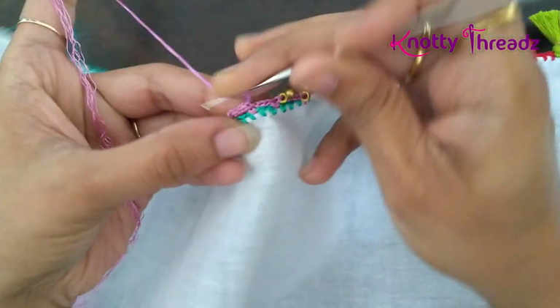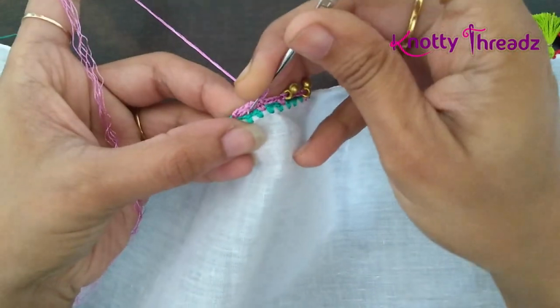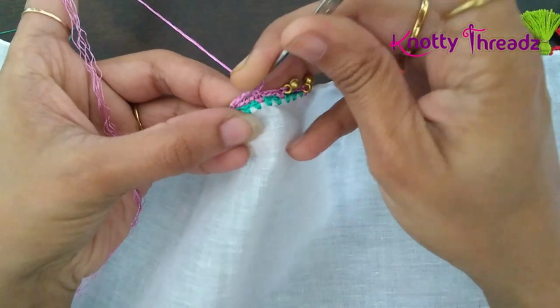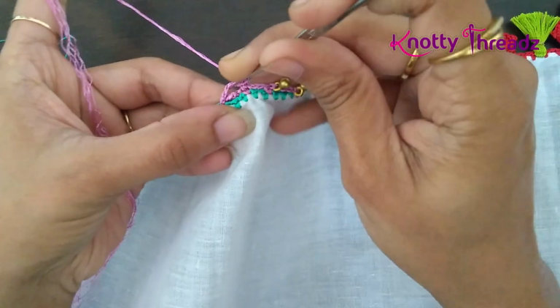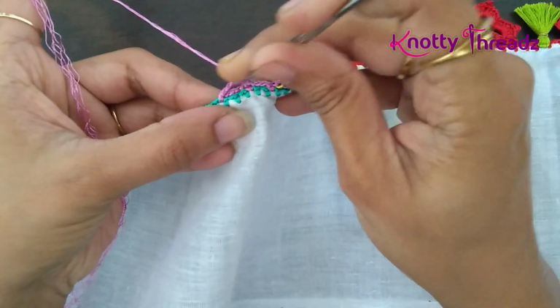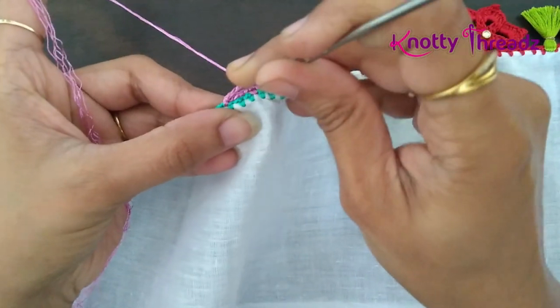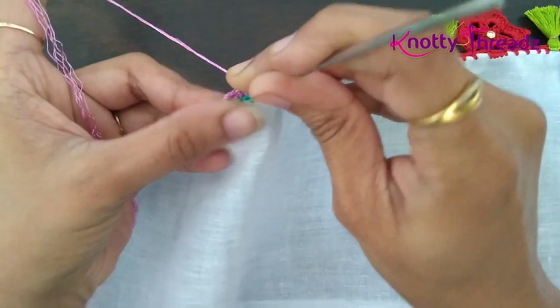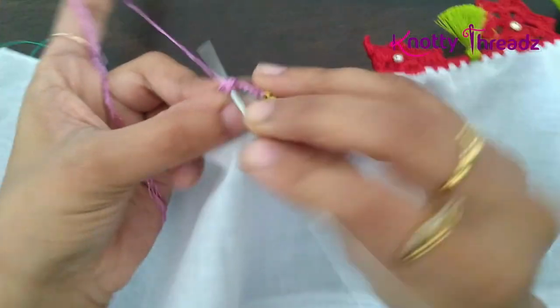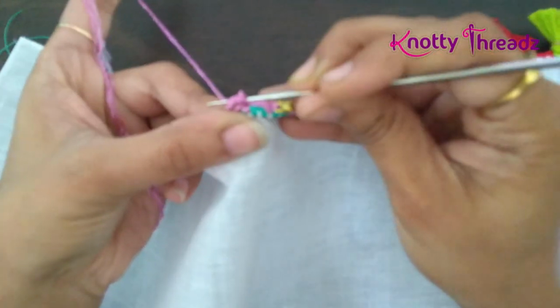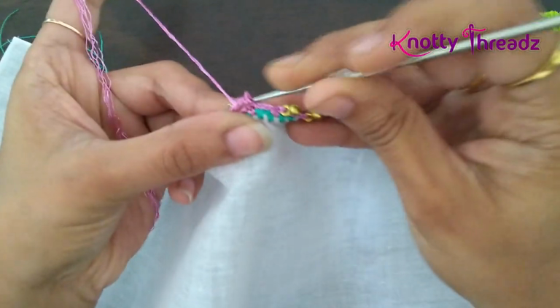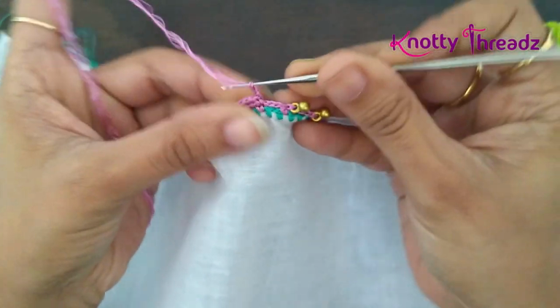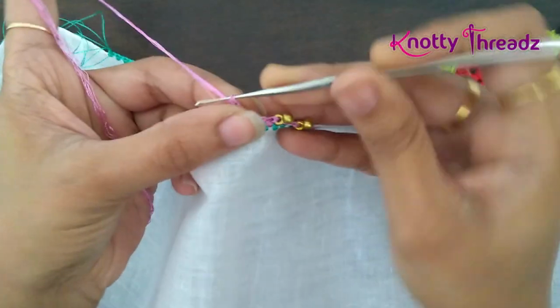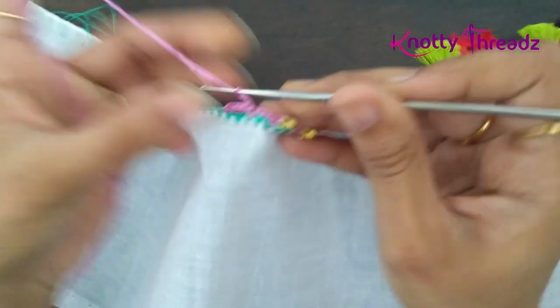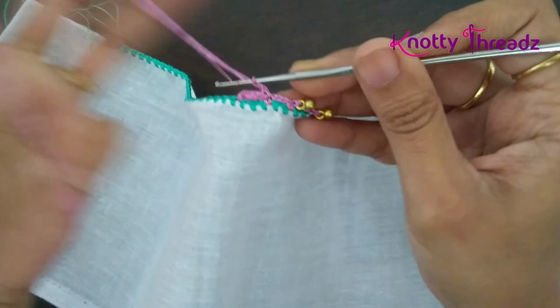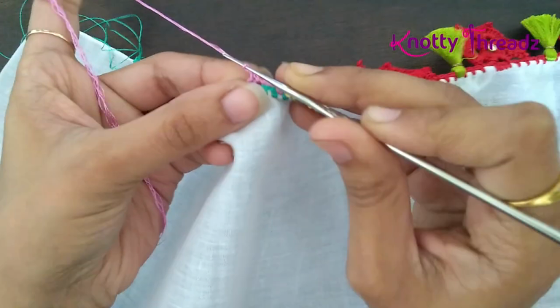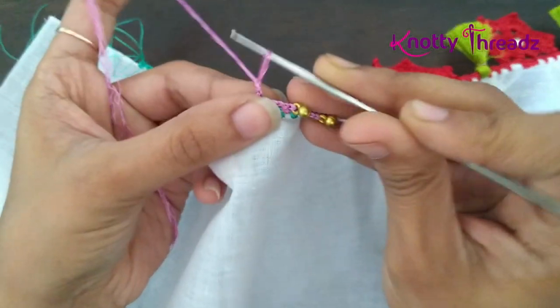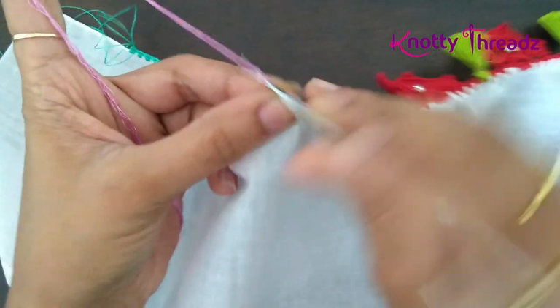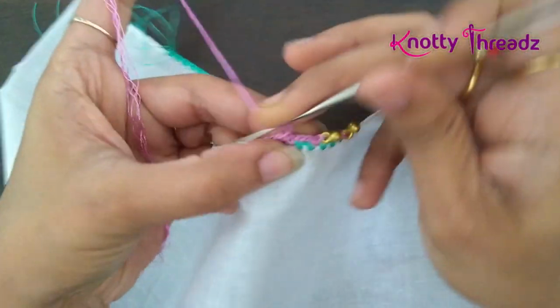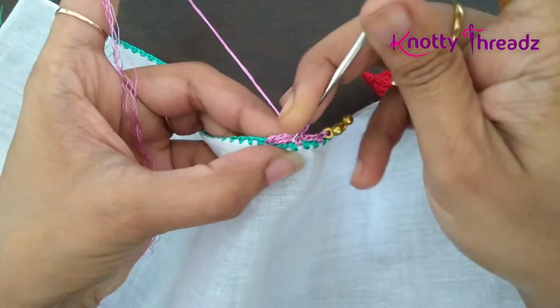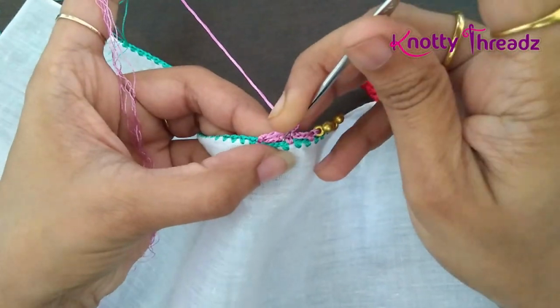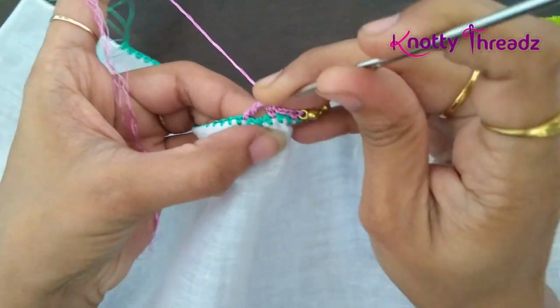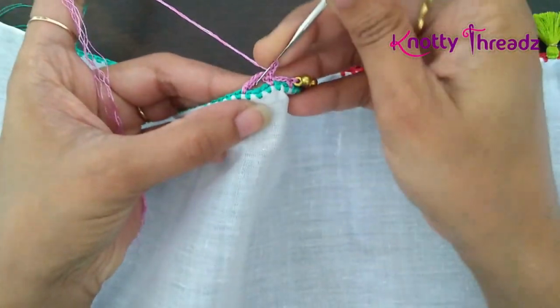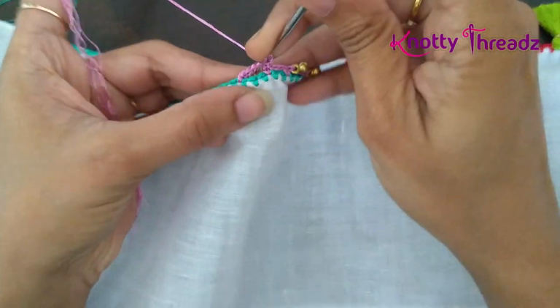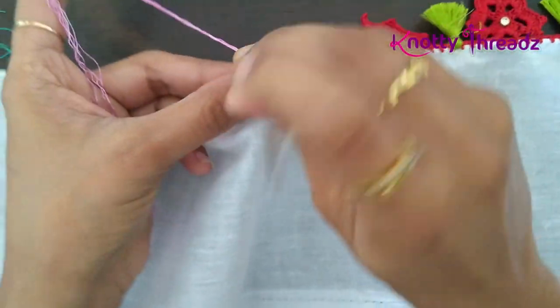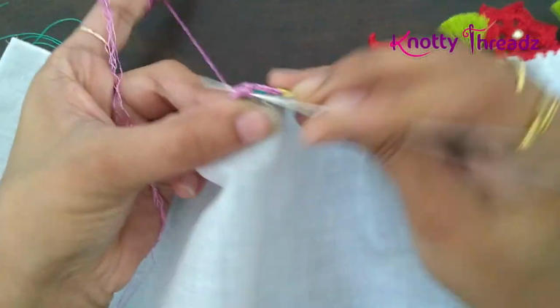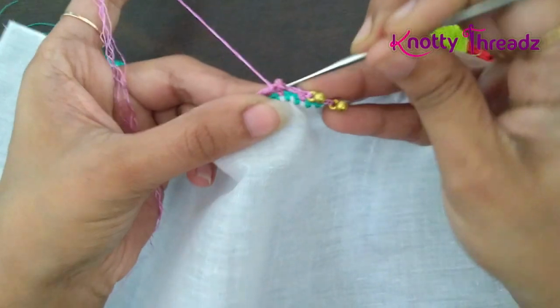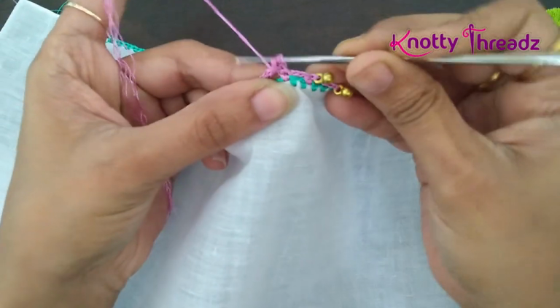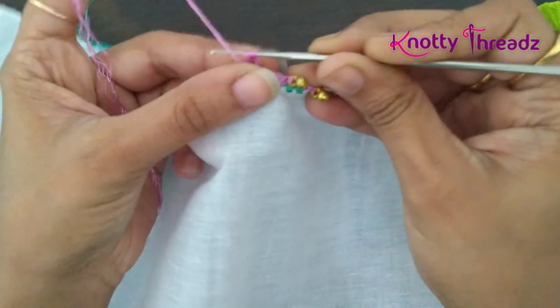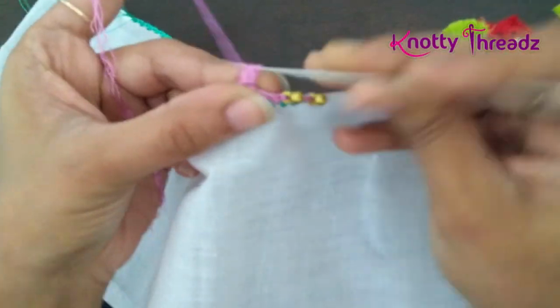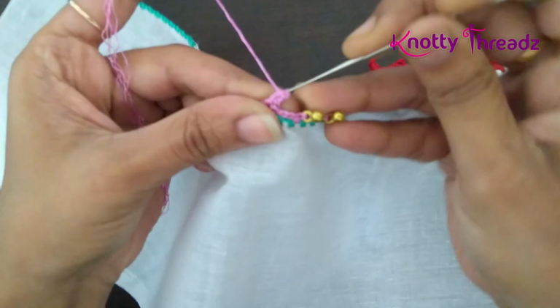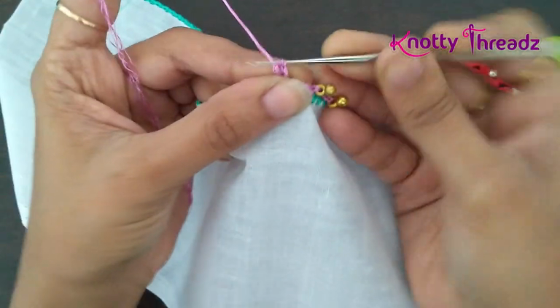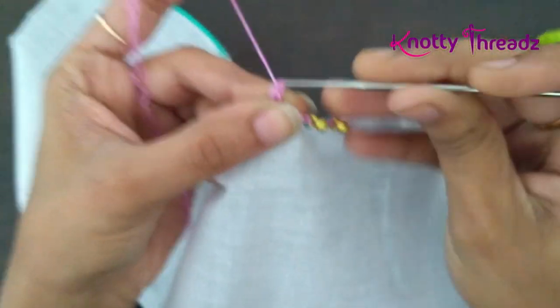Now in this loop of four chains I'll hold both sides together and work ten double crochets.